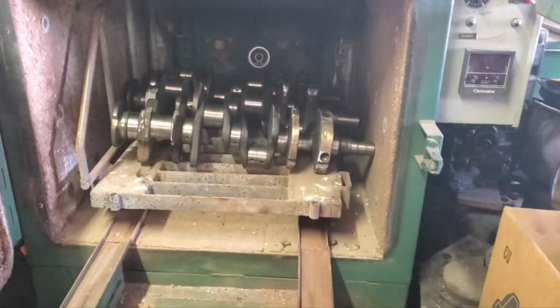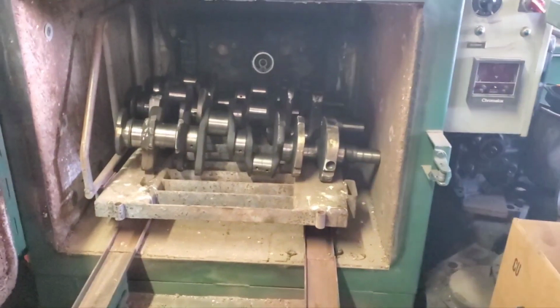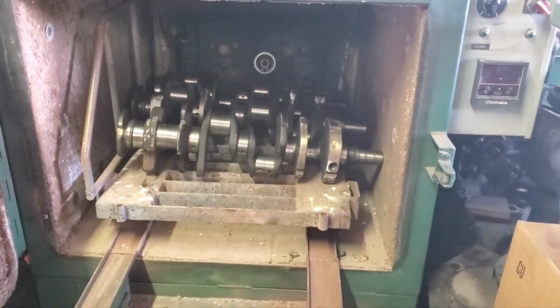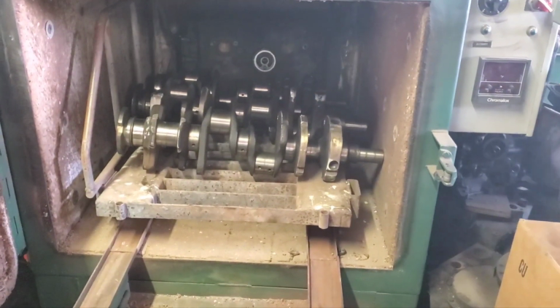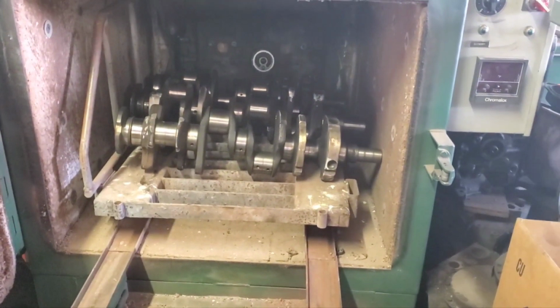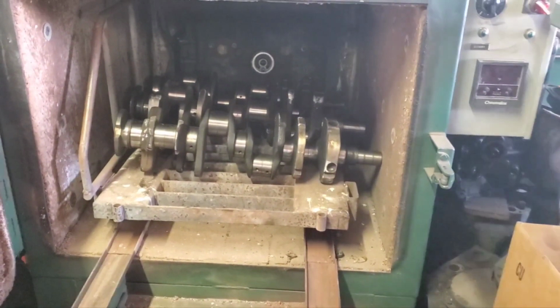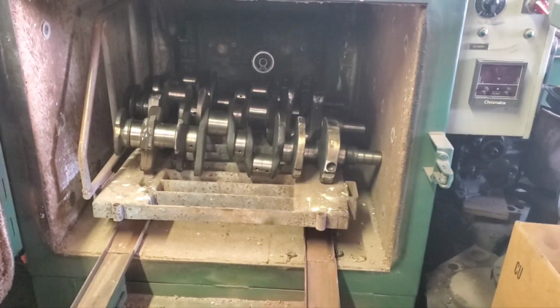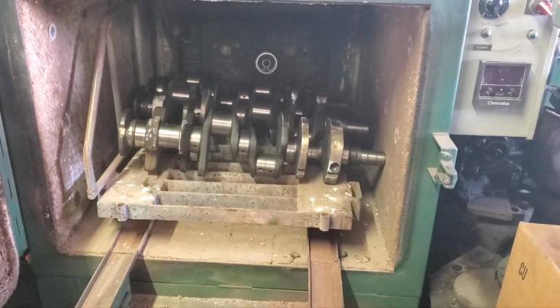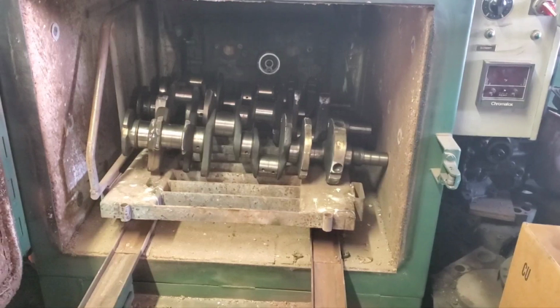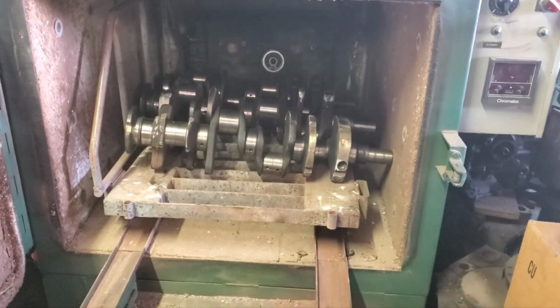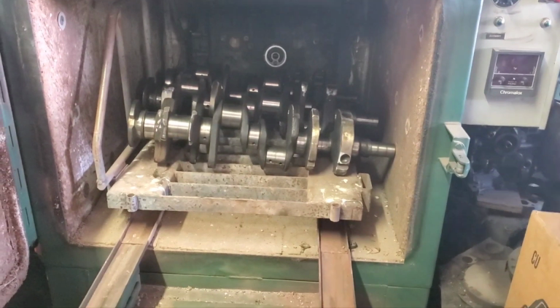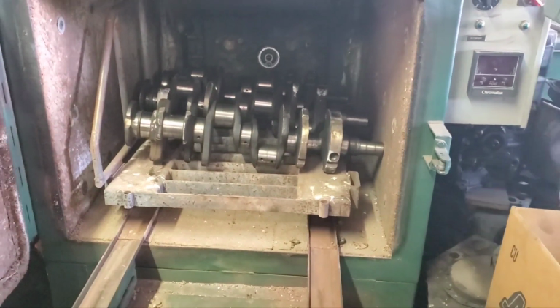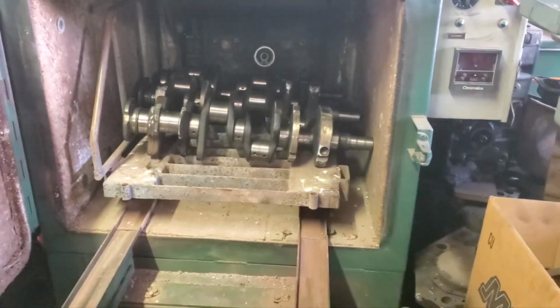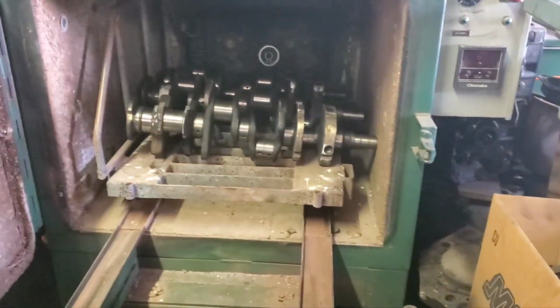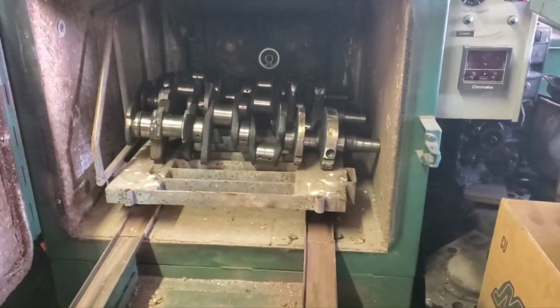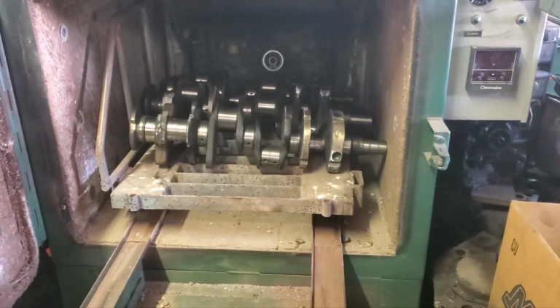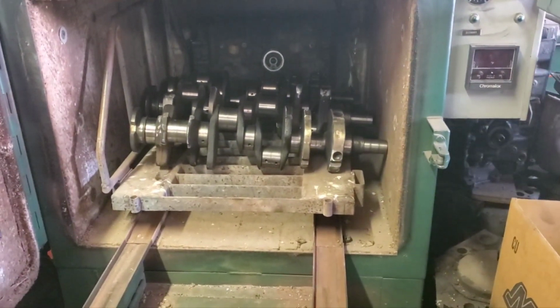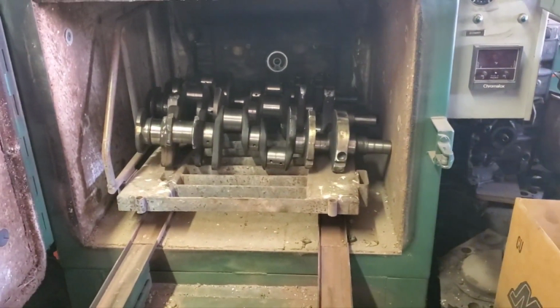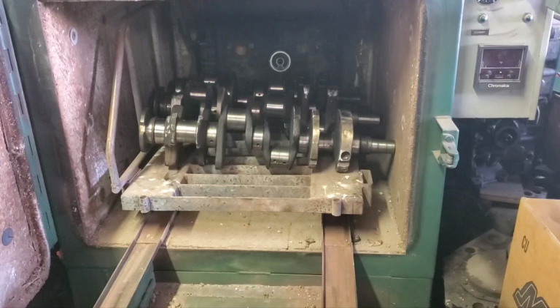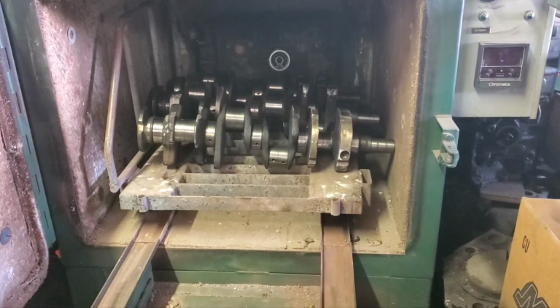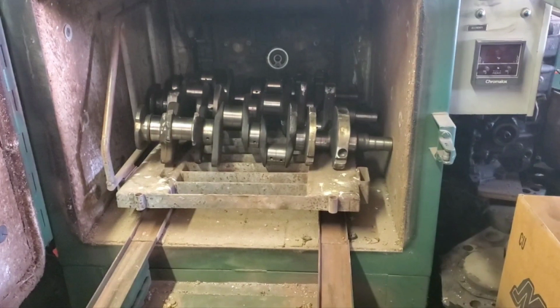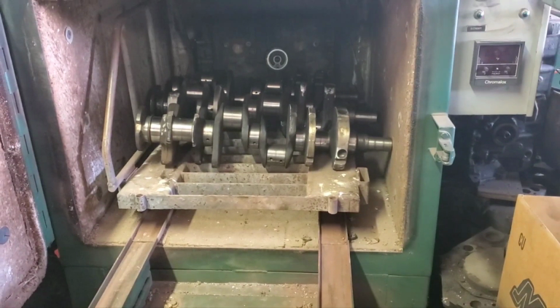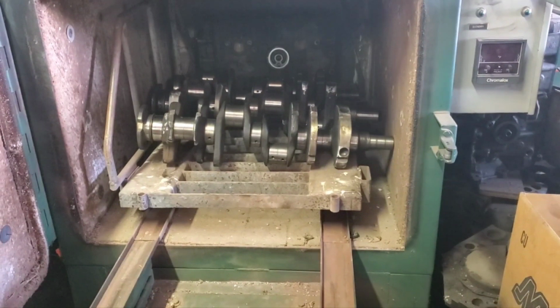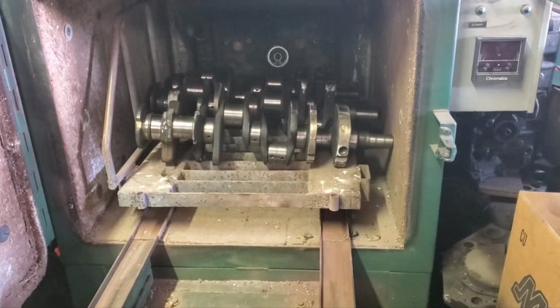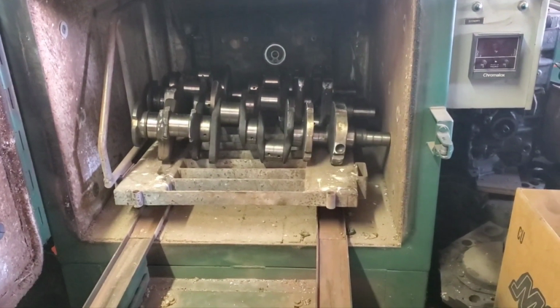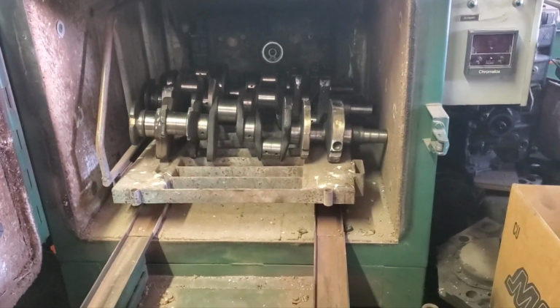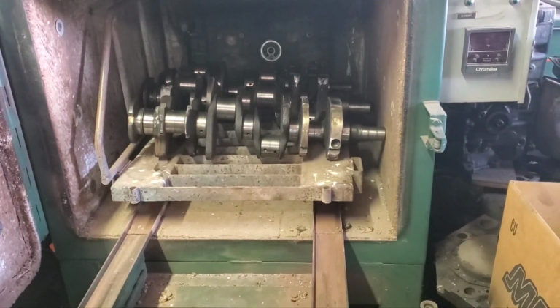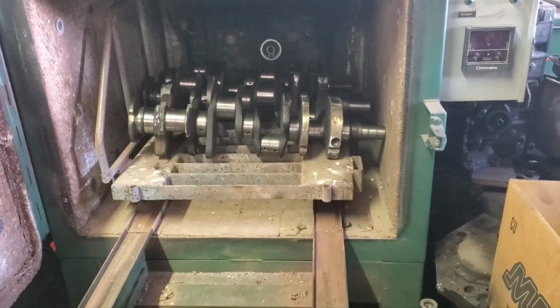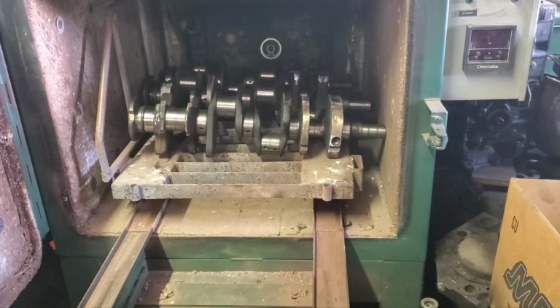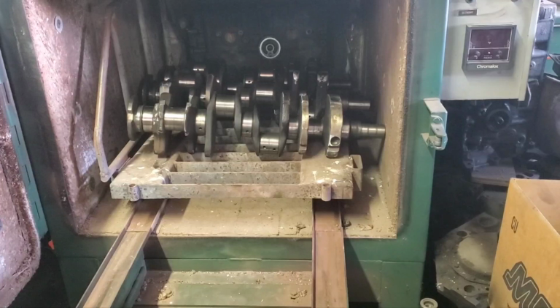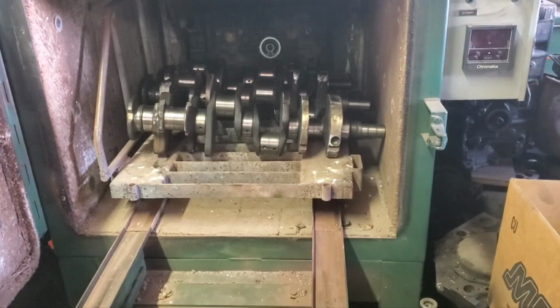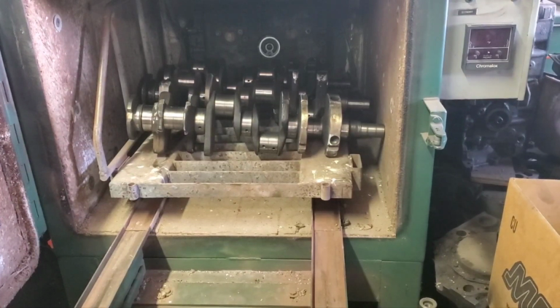Okay guys, we've got our oven all loaded up. We've got two 440 cranks, a 351 Windsor, and a block in there. We're going to run it through the cycle. Thanks for watching.